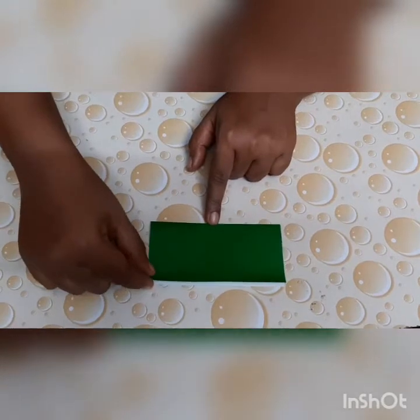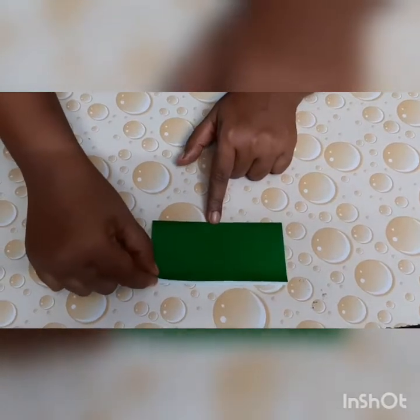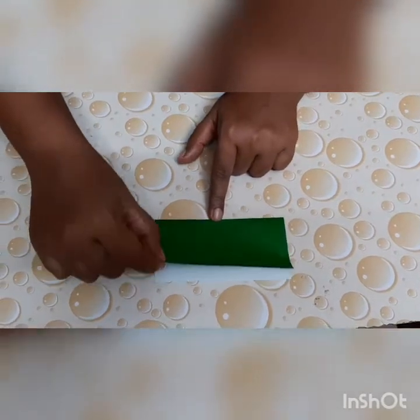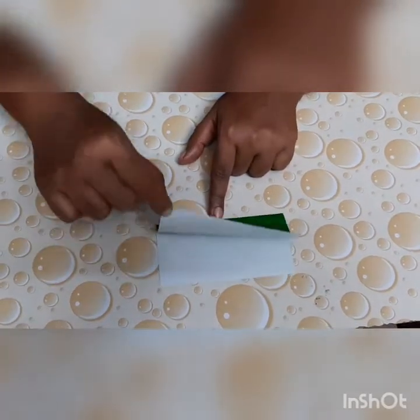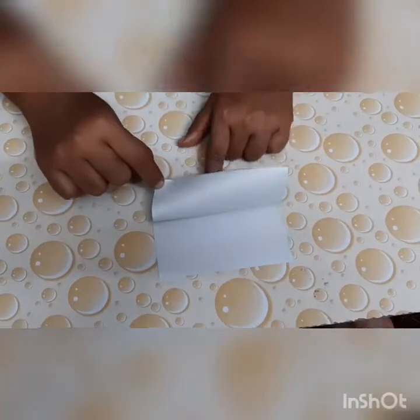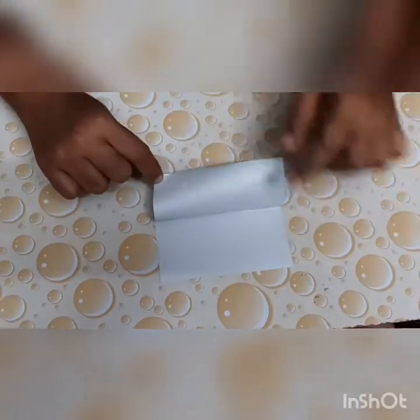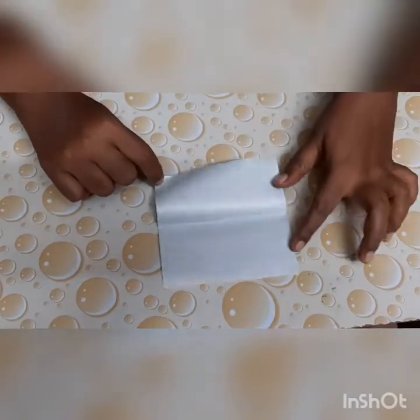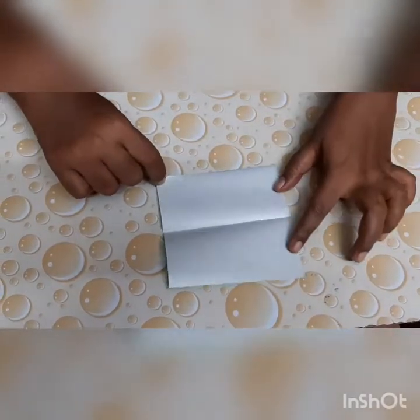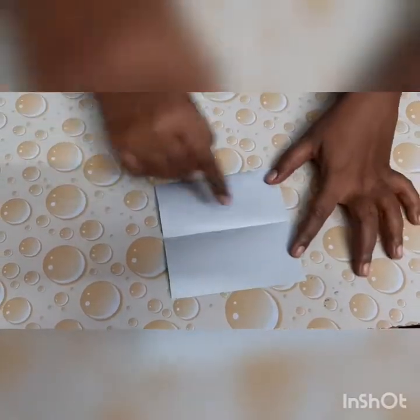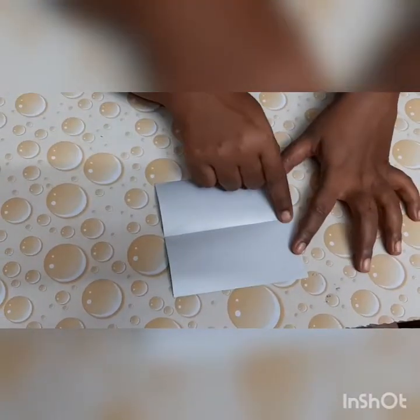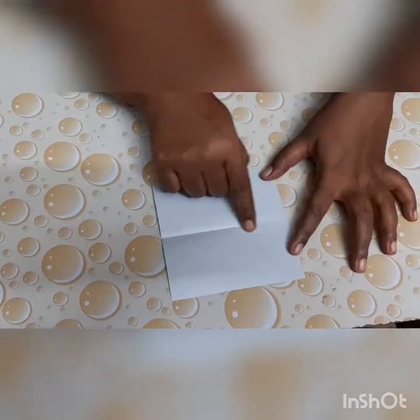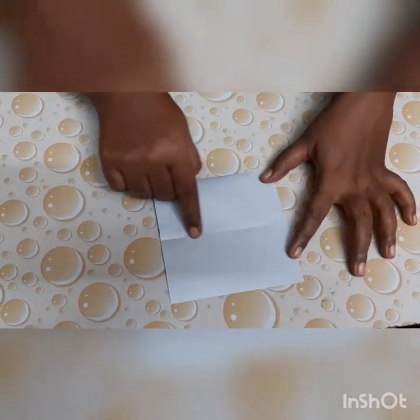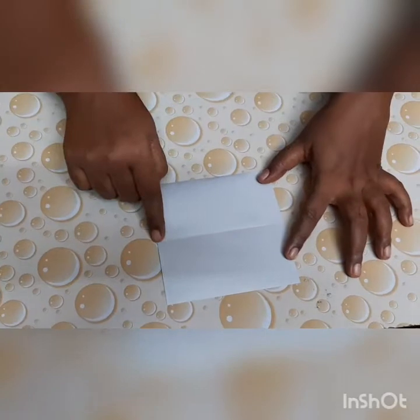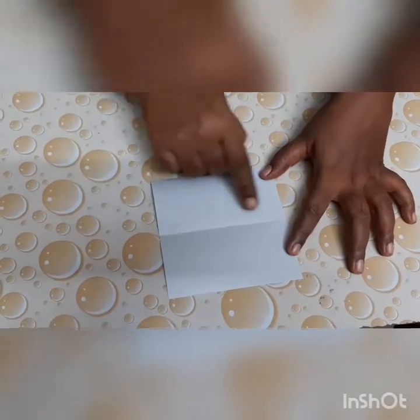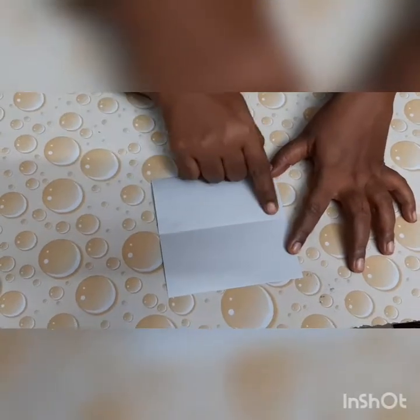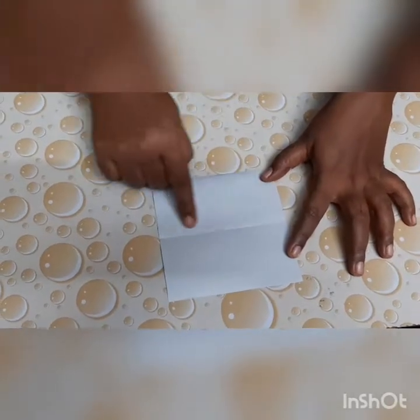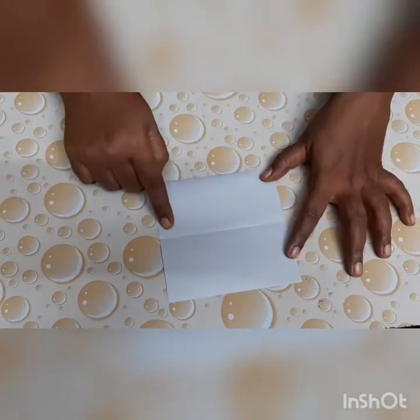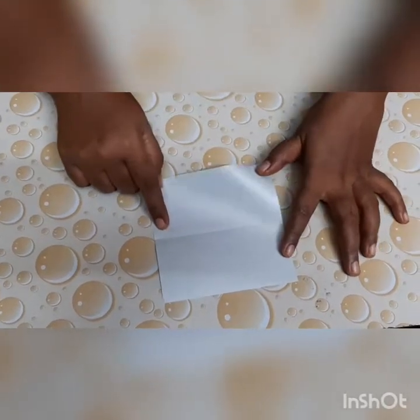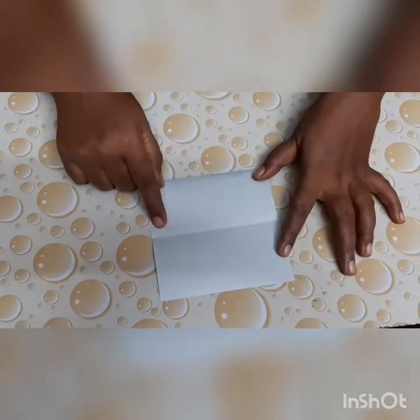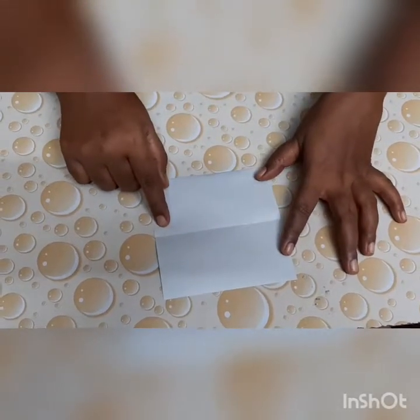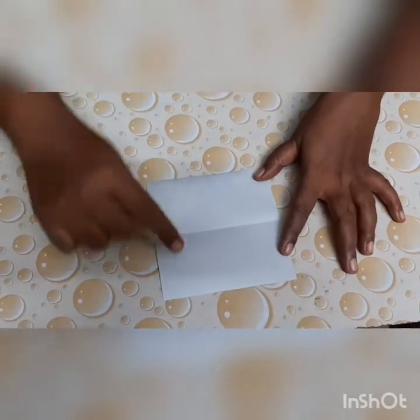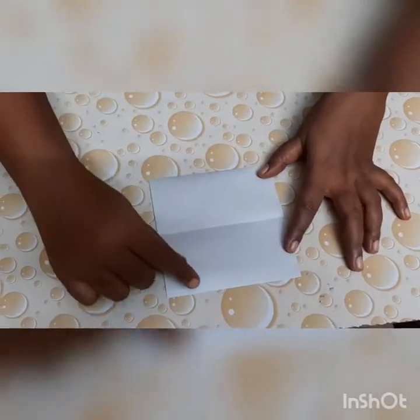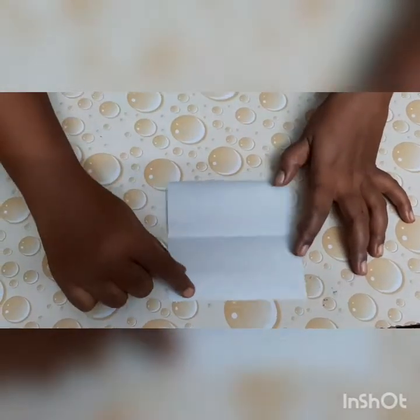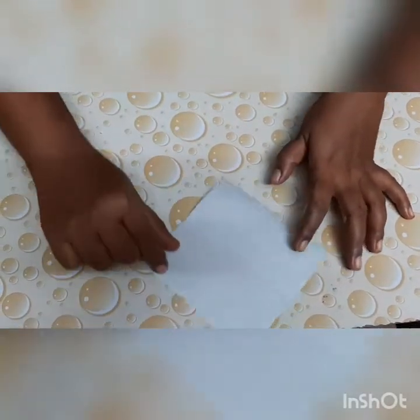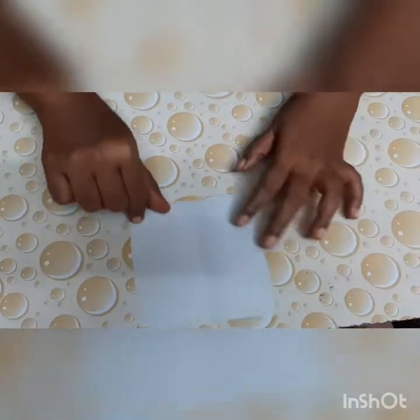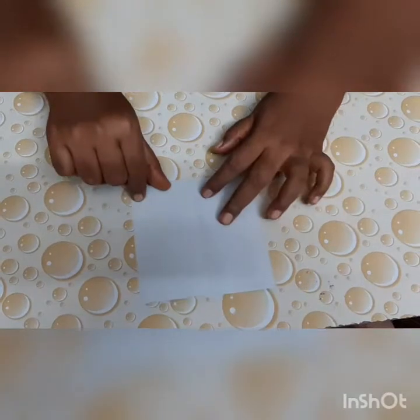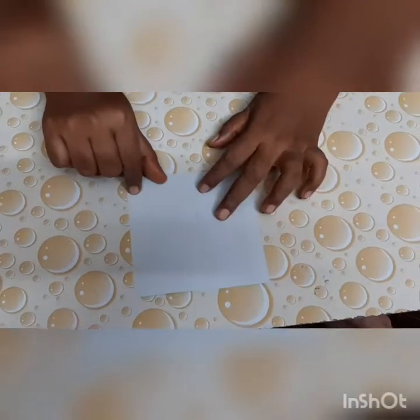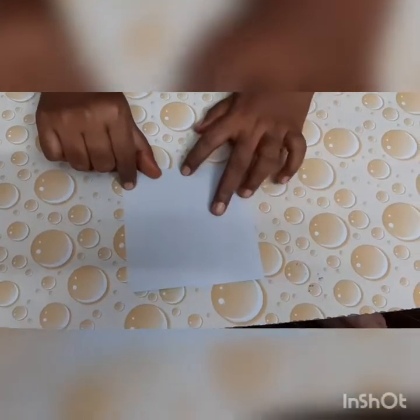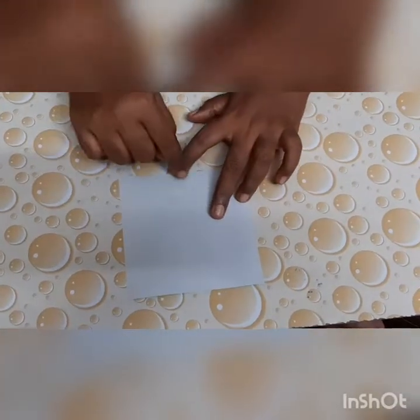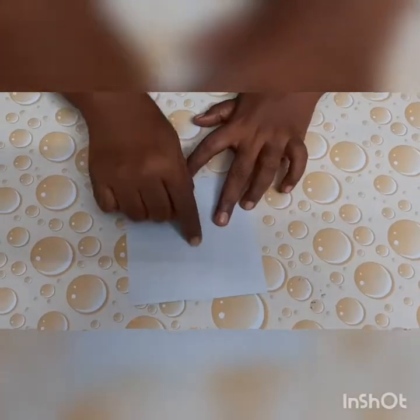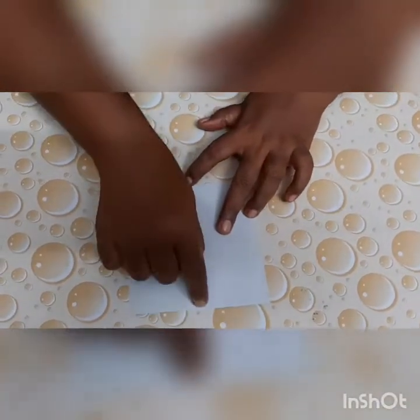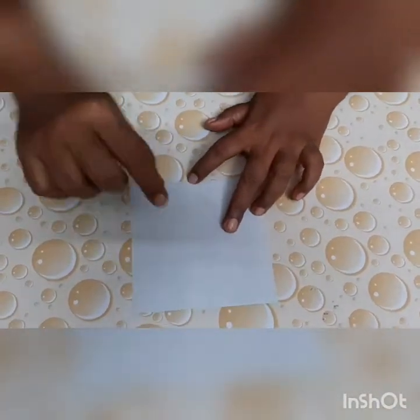Now open the paper. Can you see a sleeping line? This line is called a crease line. Now let us fold our paper over this line.